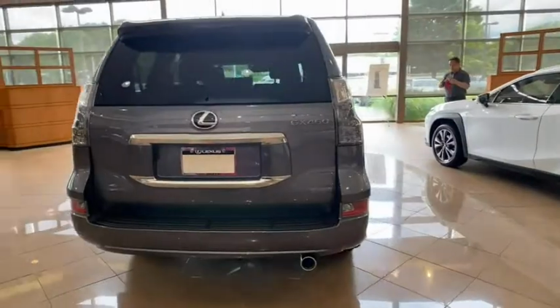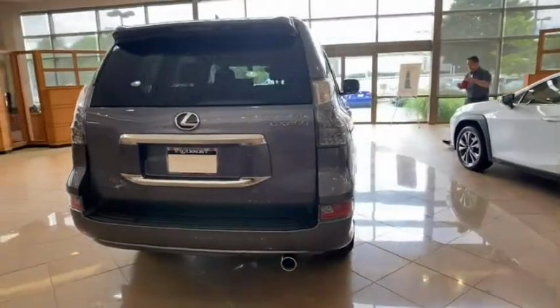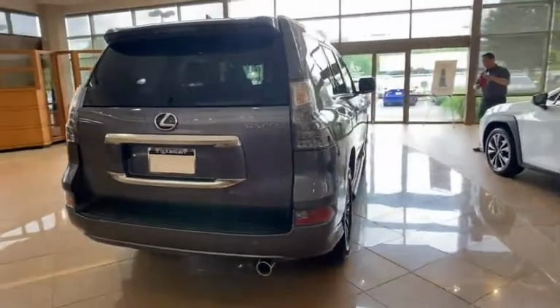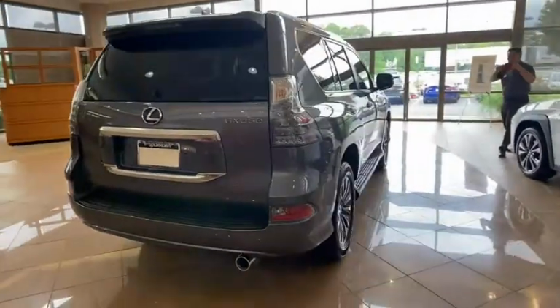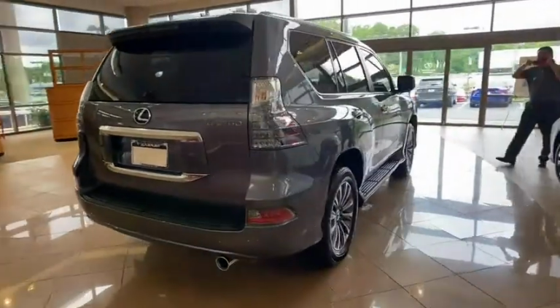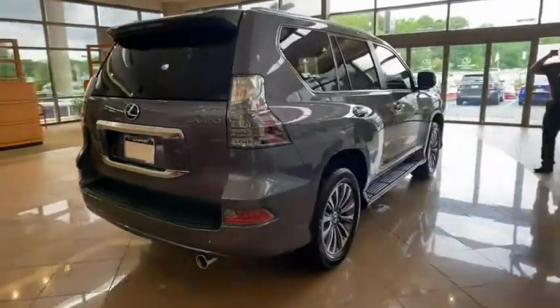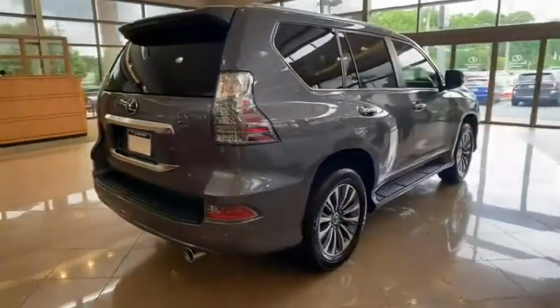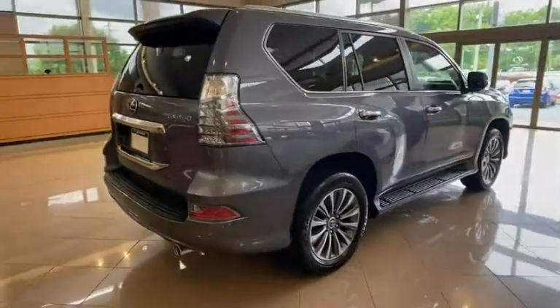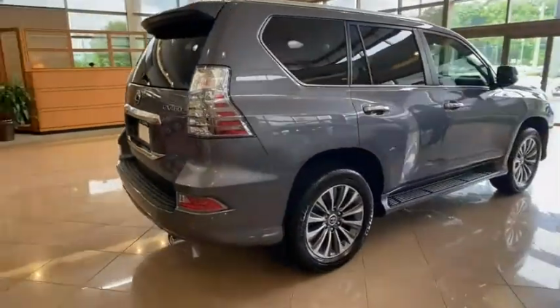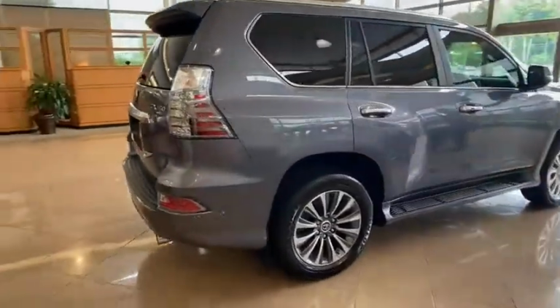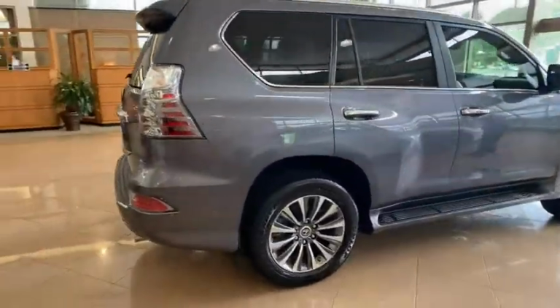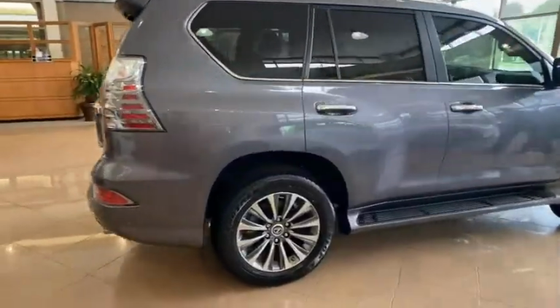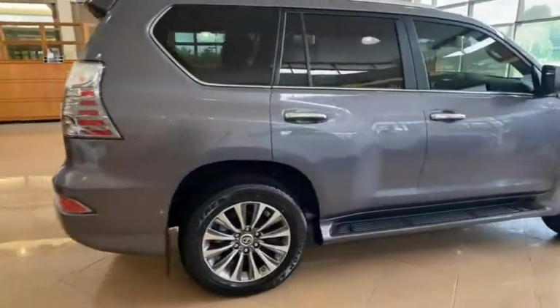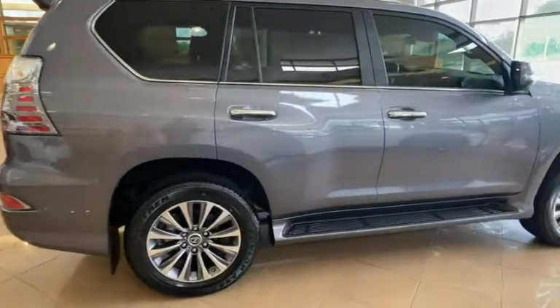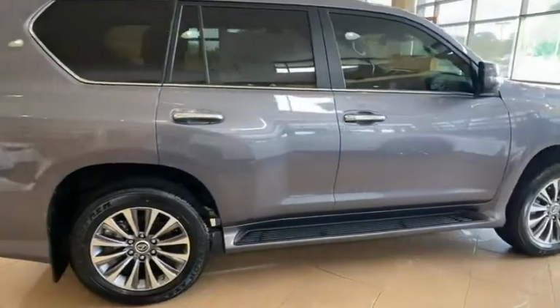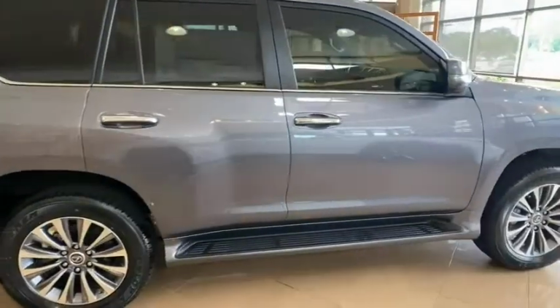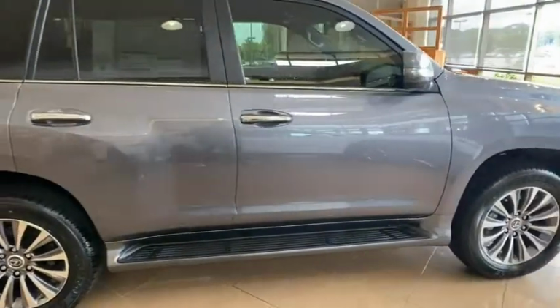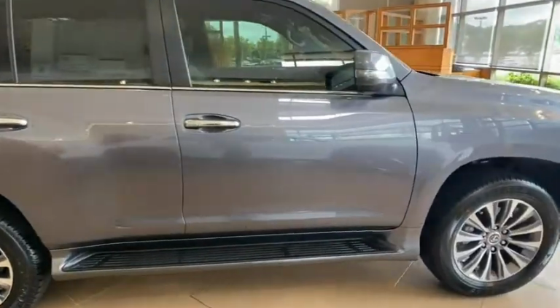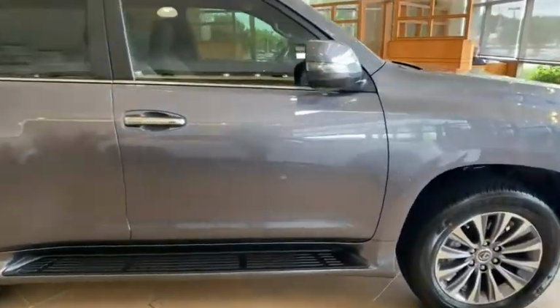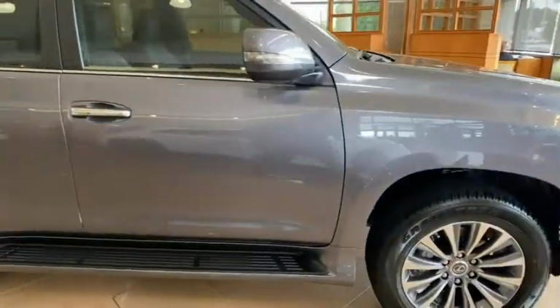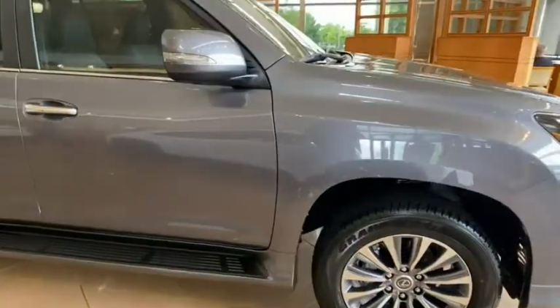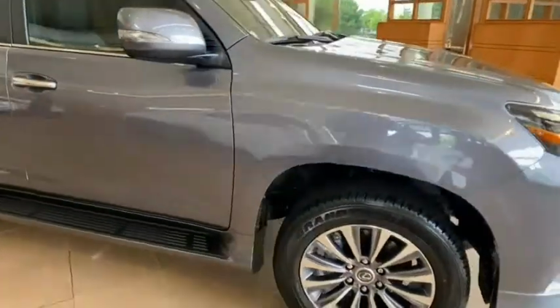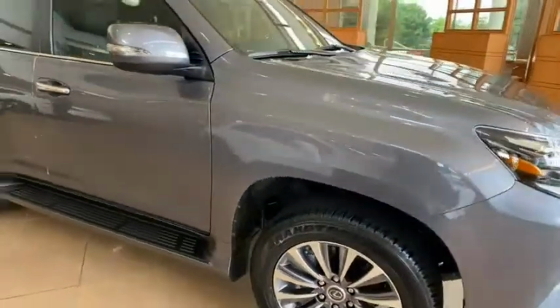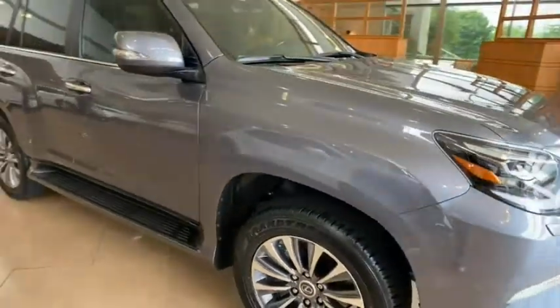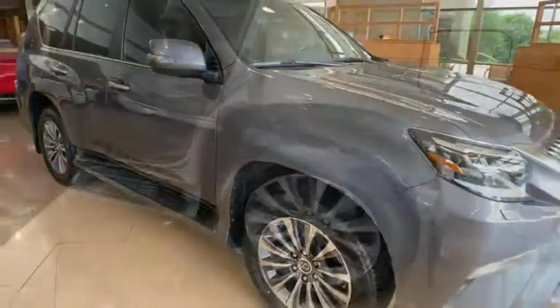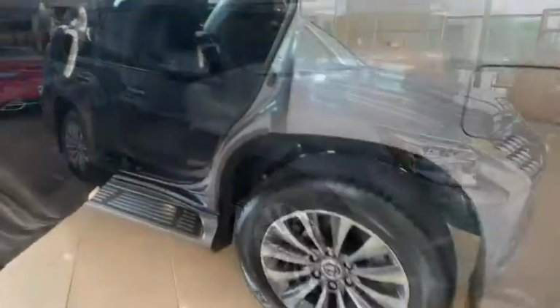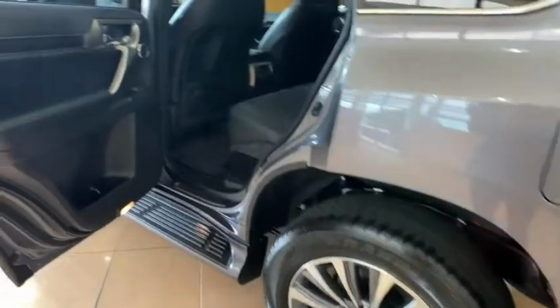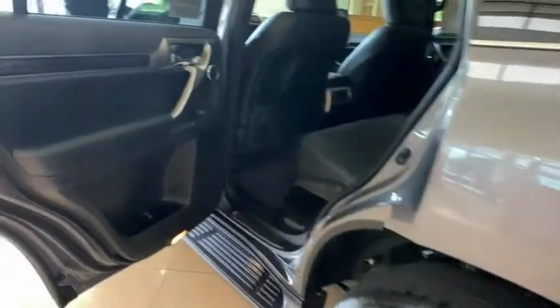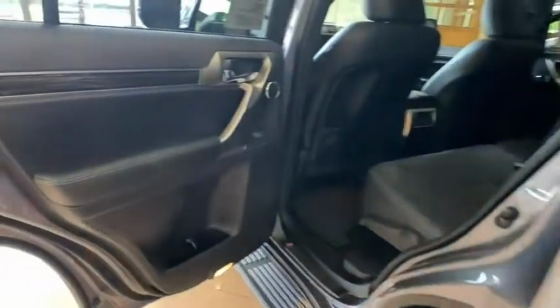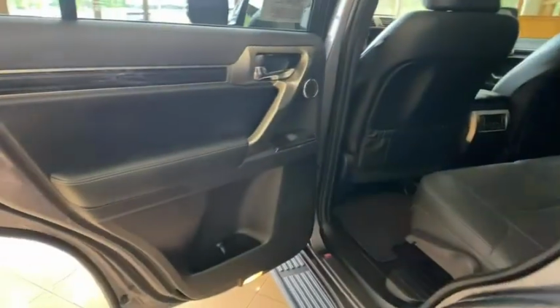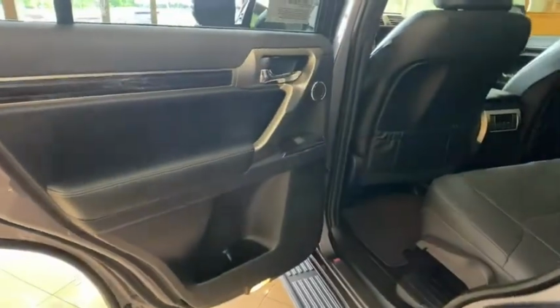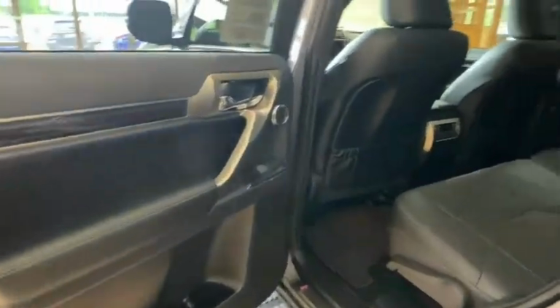Backup camera, keyless entry, anti-lock braking system, power passenger seat, navigation system, steering wheel audio controls, lane departure warning, LED headlights, traction control, stability control.